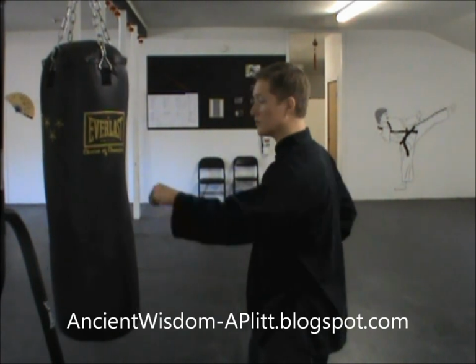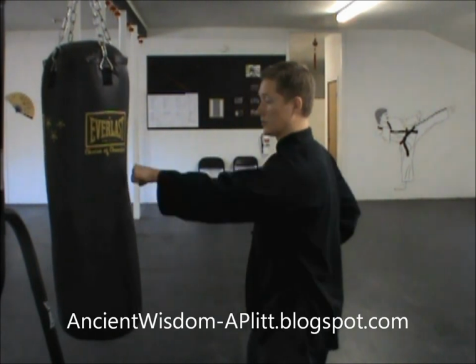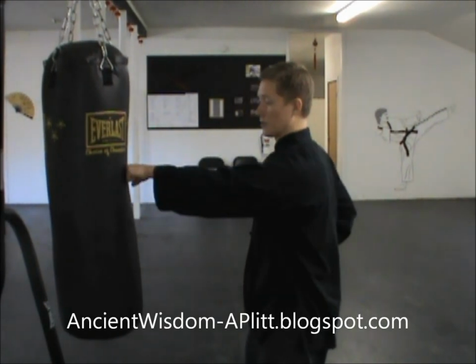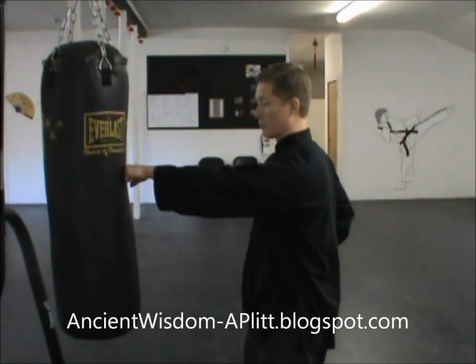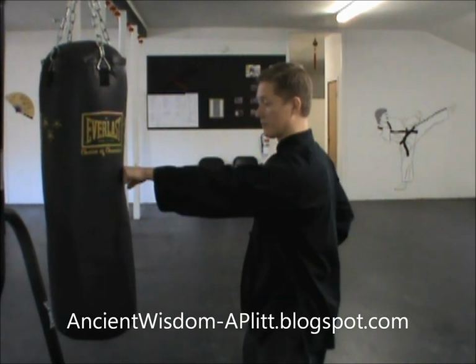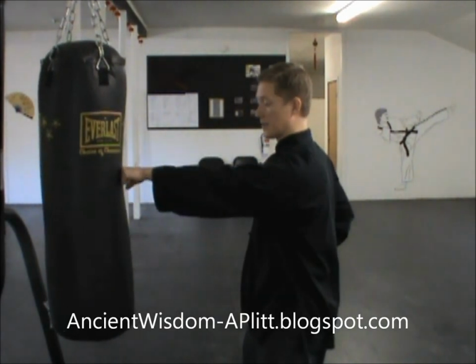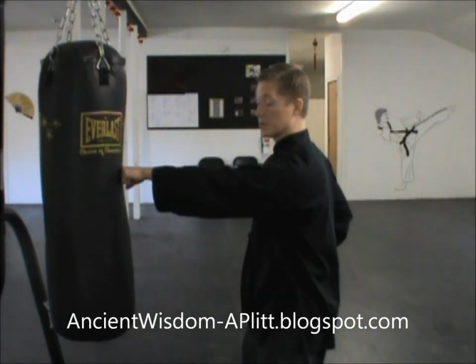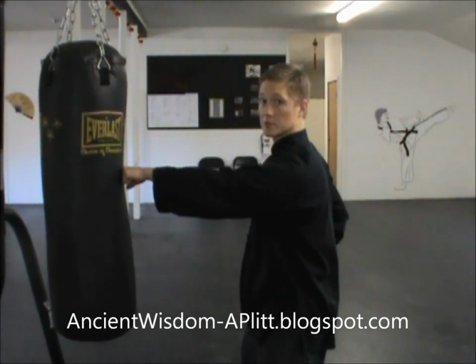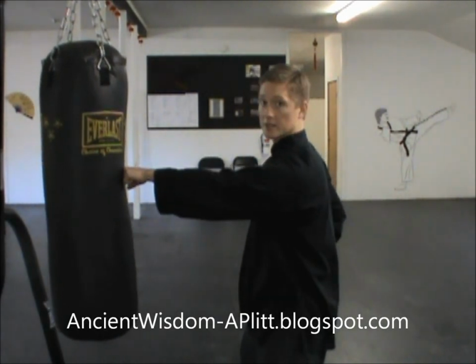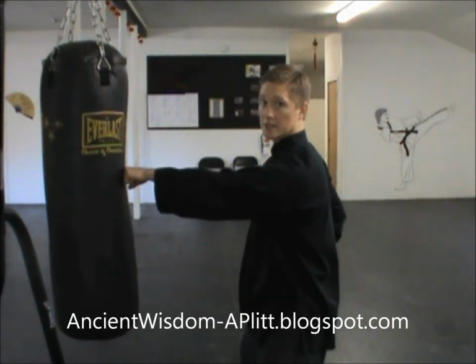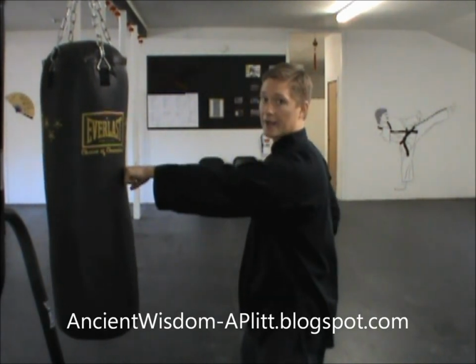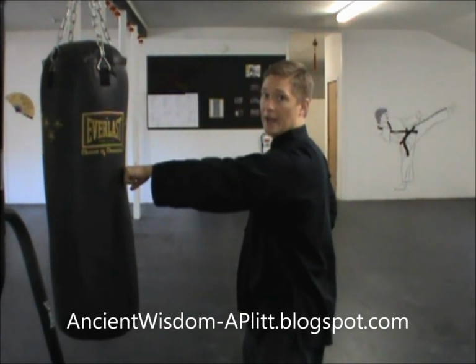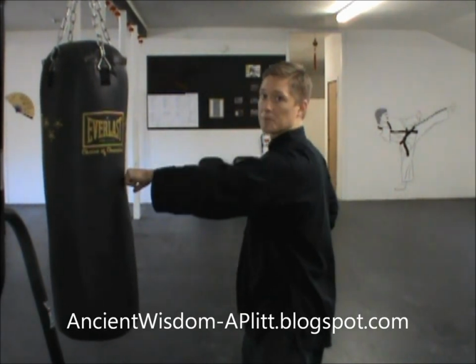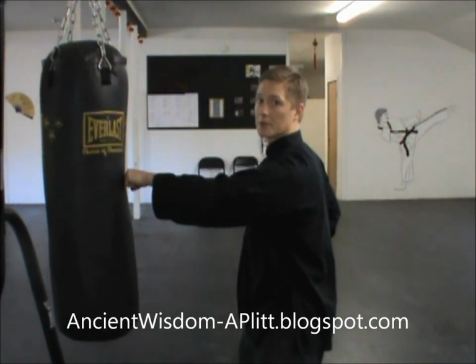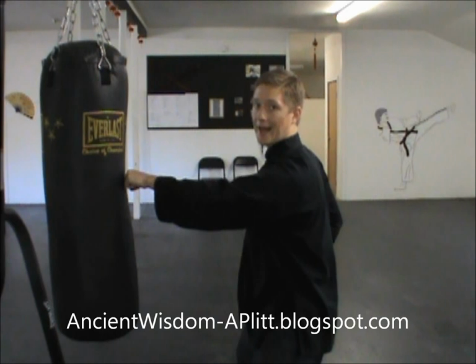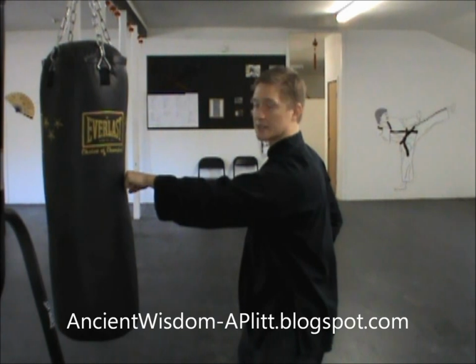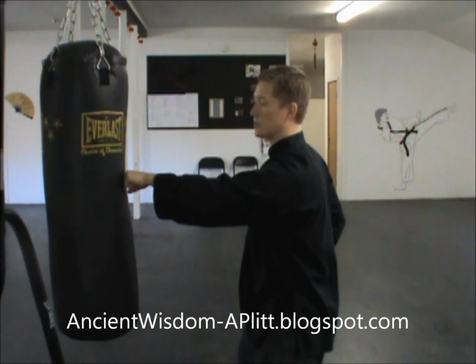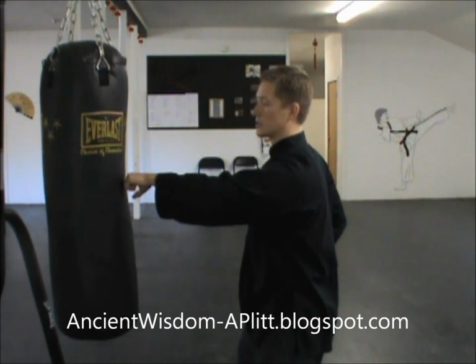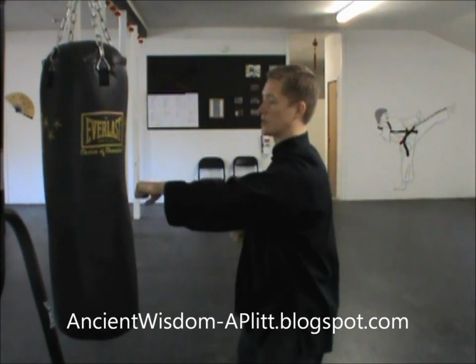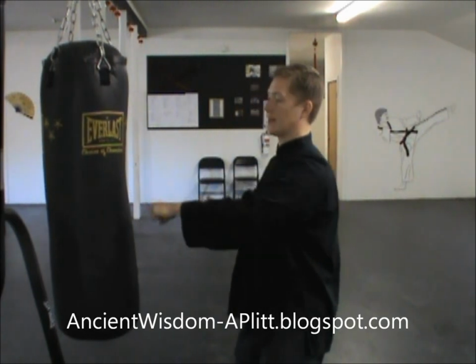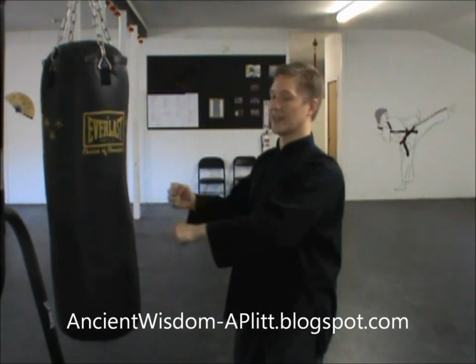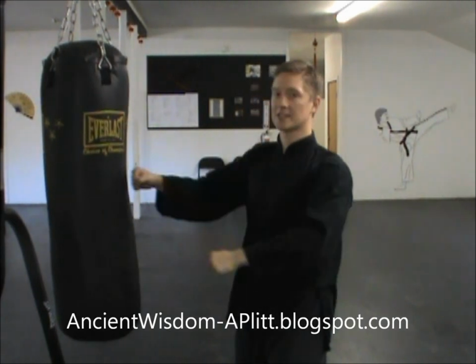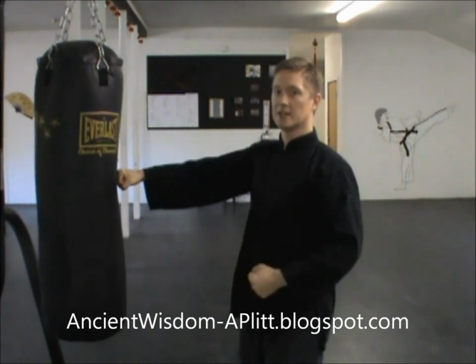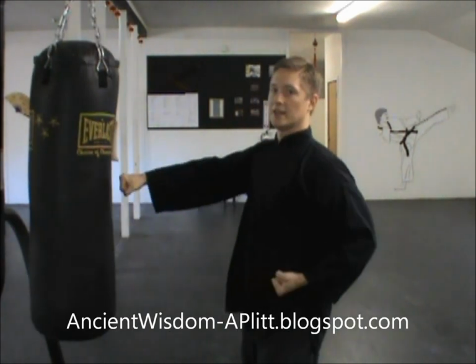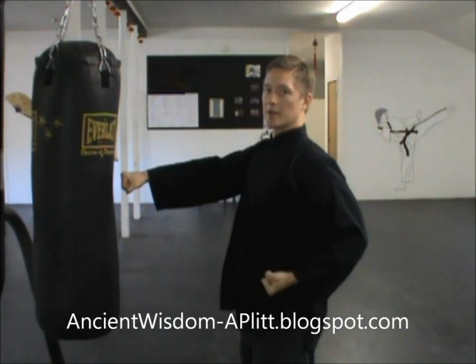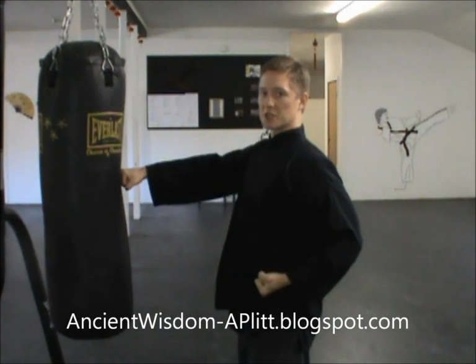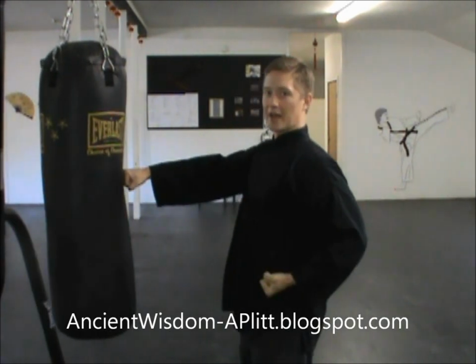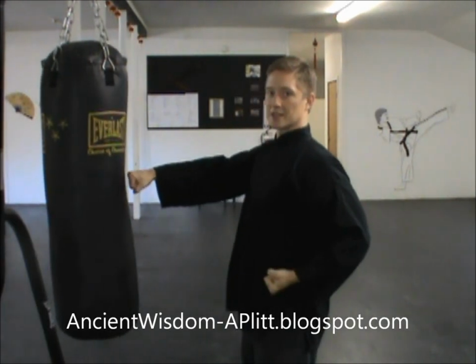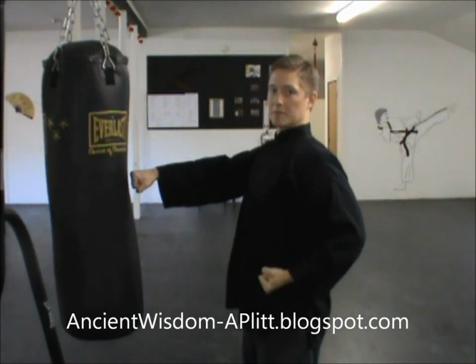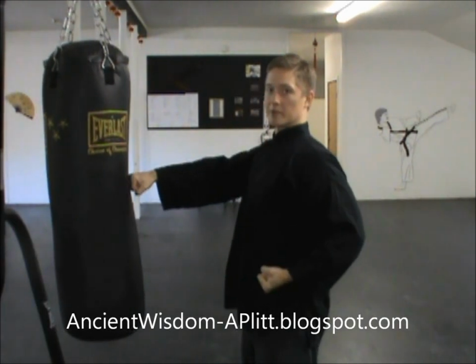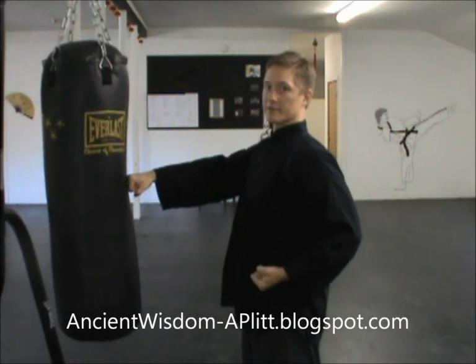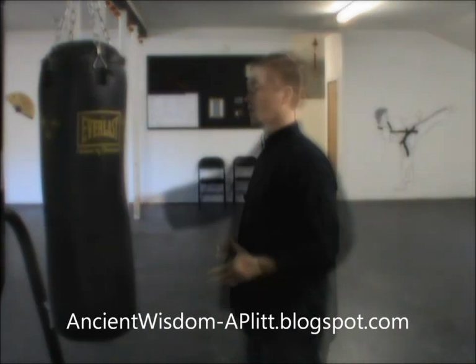You can start with one fist up gently touching the bag. Remember you're relaxed as you do this, so there's not a lot of tension. You're not pushing the bag and stopping with a lot of tension.